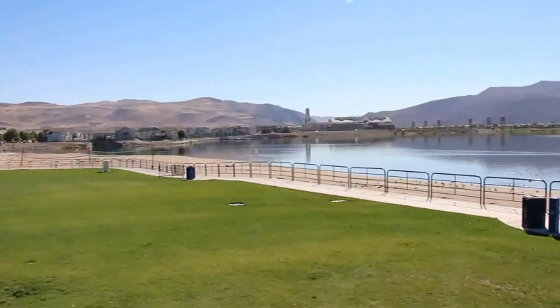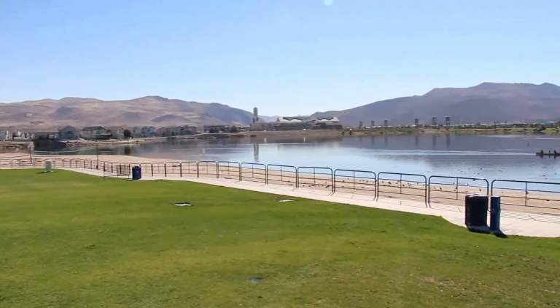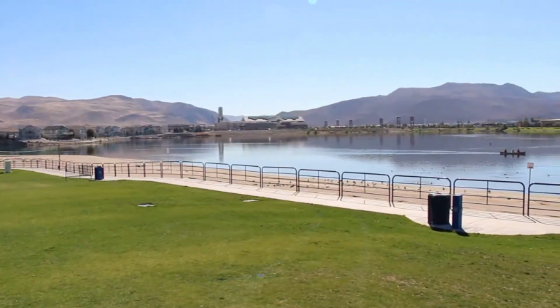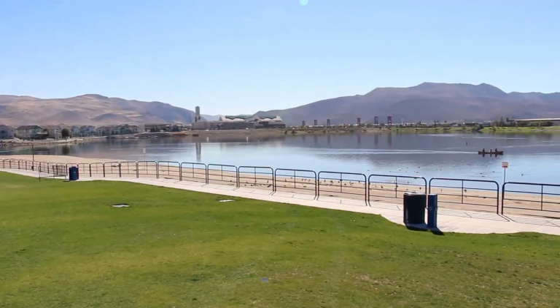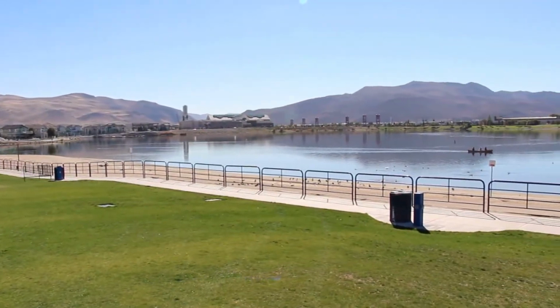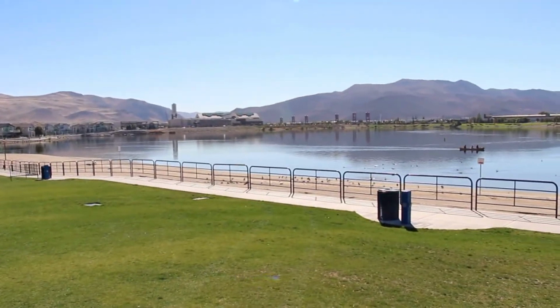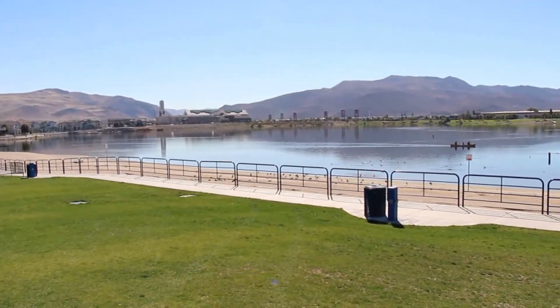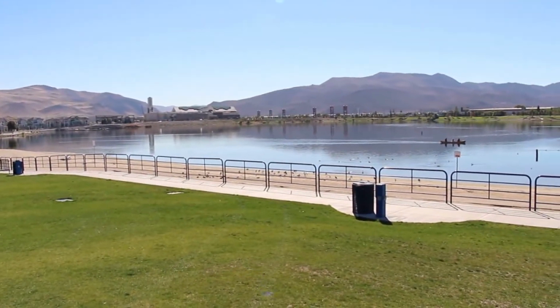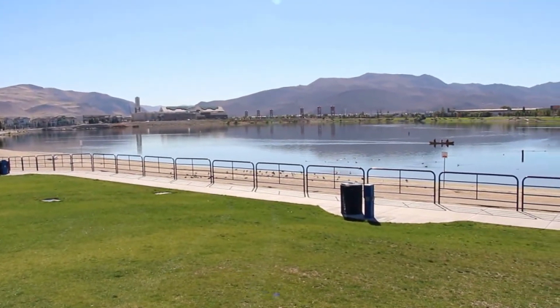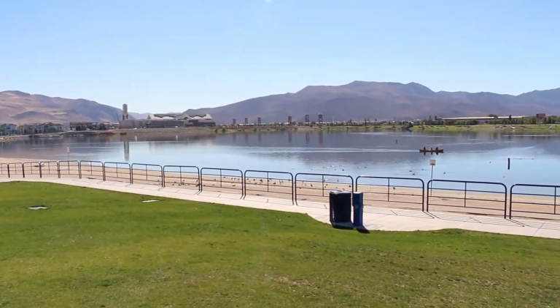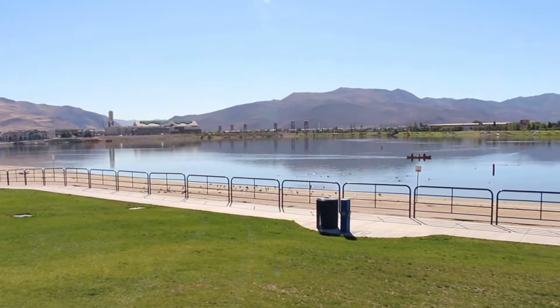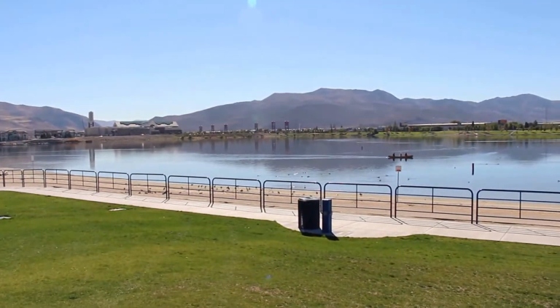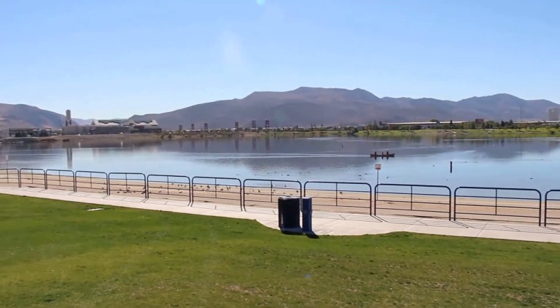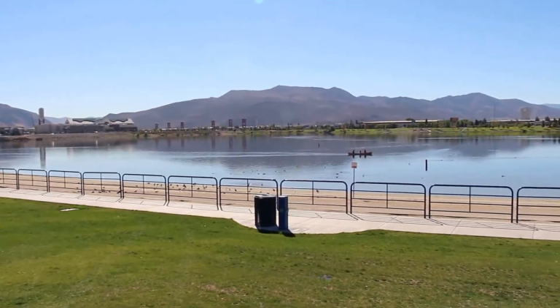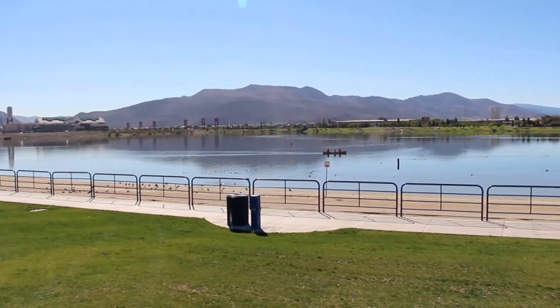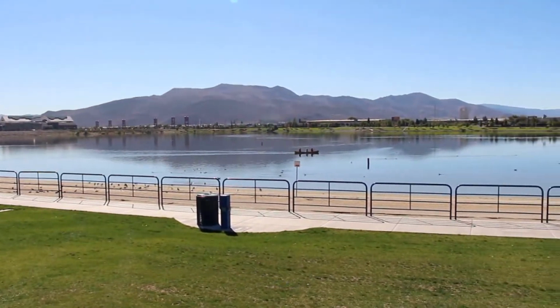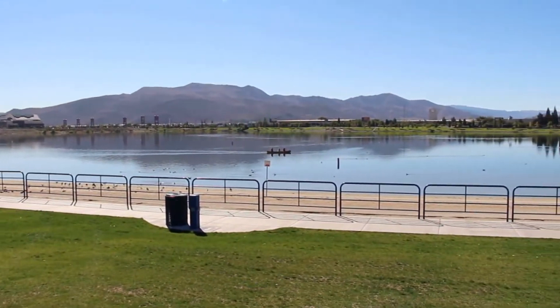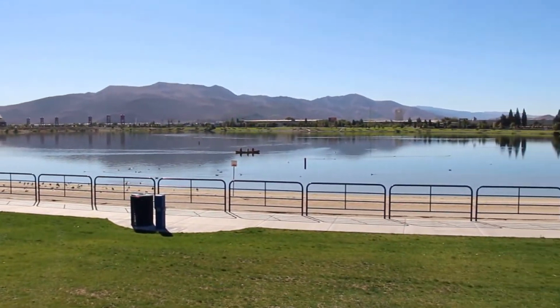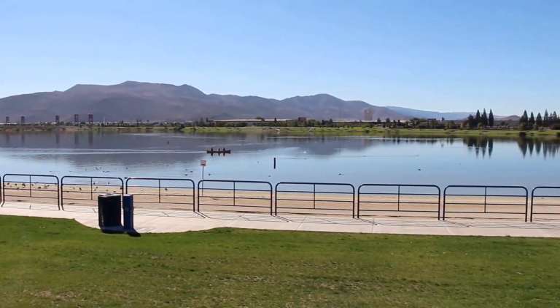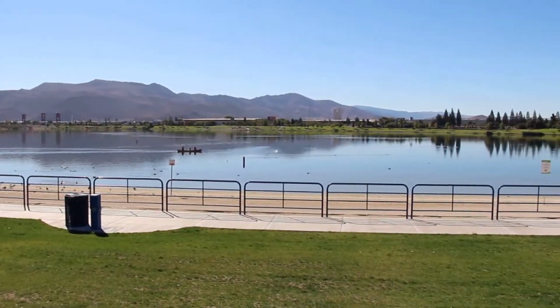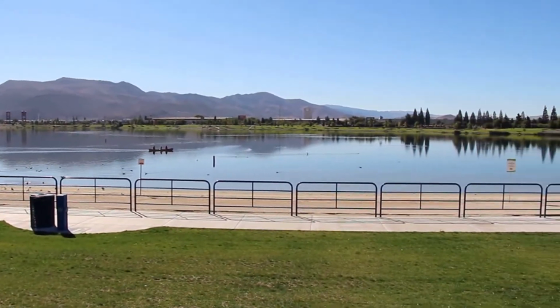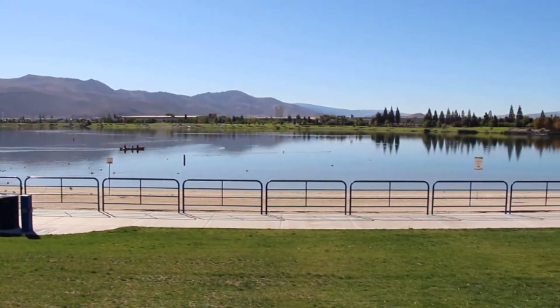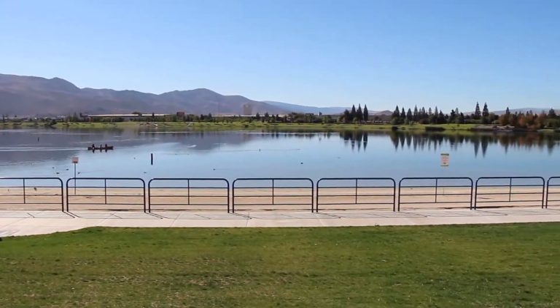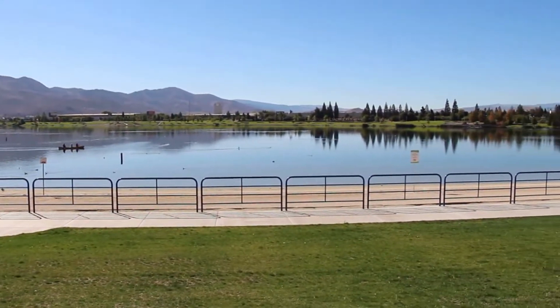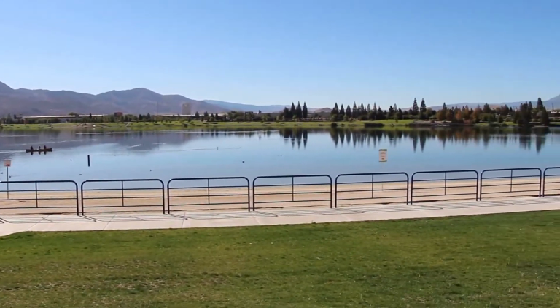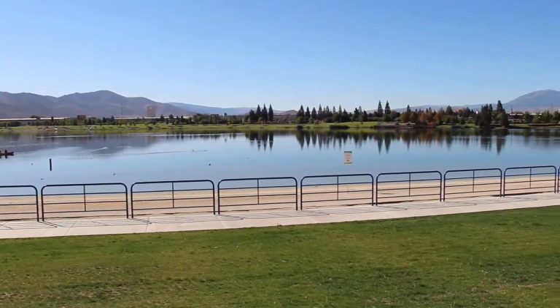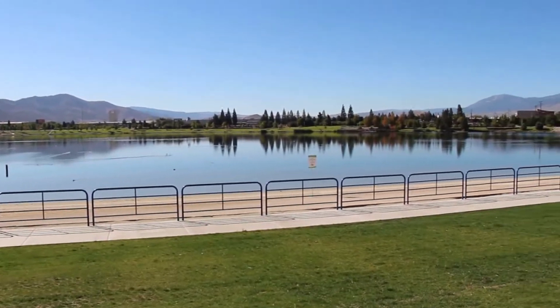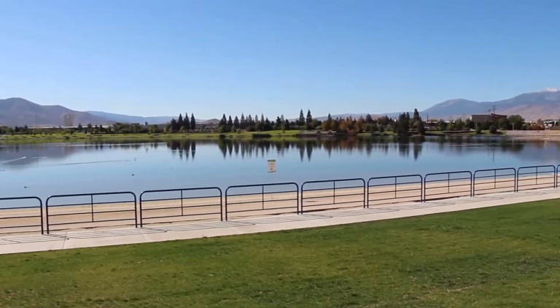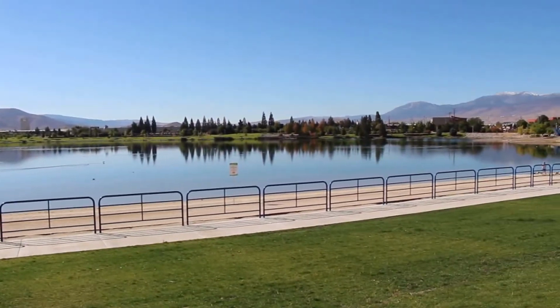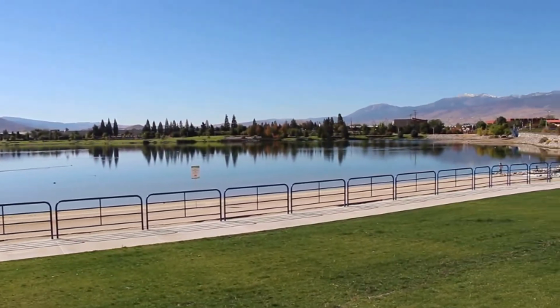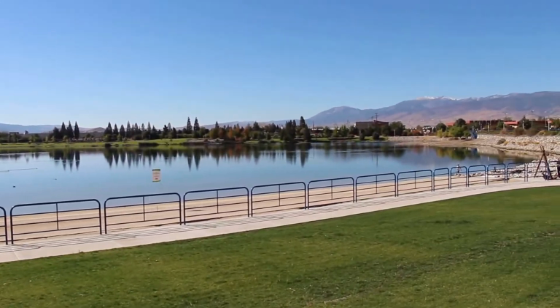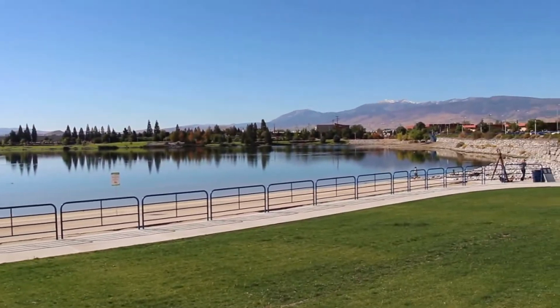It's just a beautiful natural transformation, because like I said, this used to be a big hole, a big pit, and now it's full of all this water and wildlife. It's a great place to come and enjoy in Sparks, Nevada.